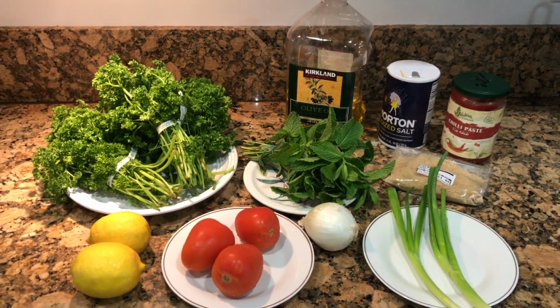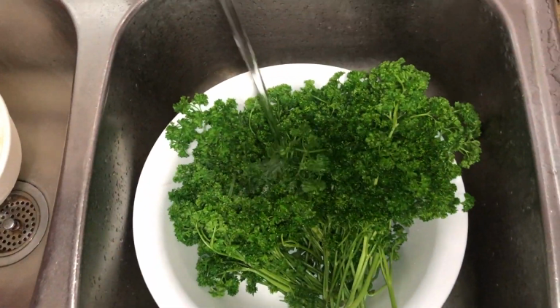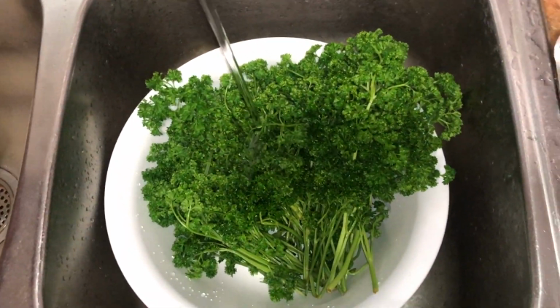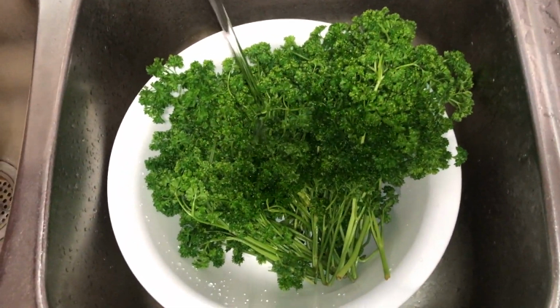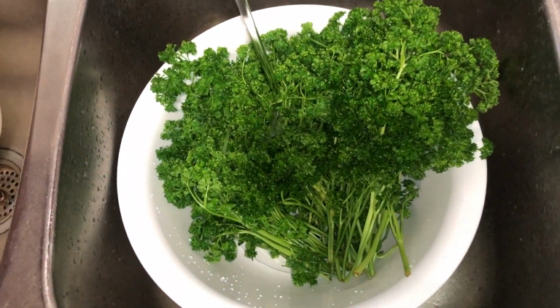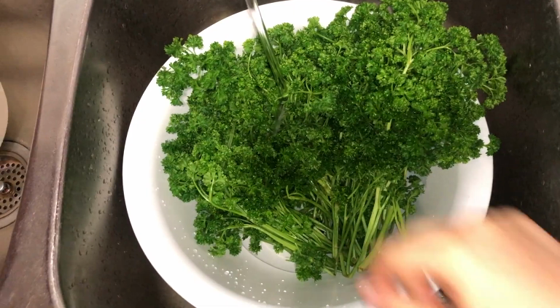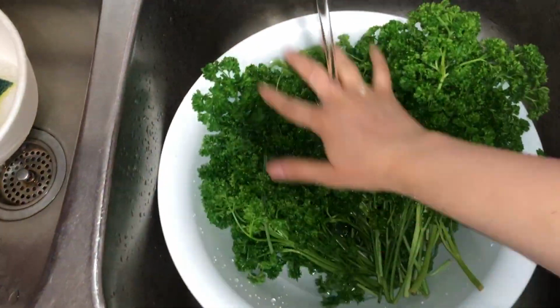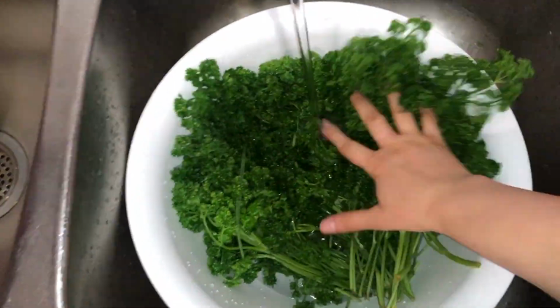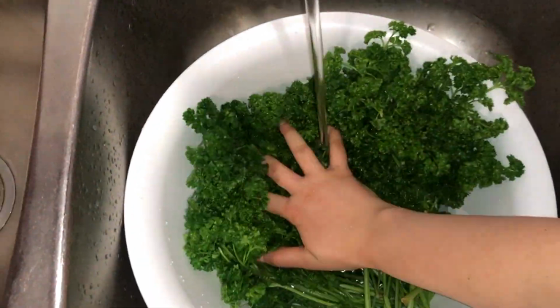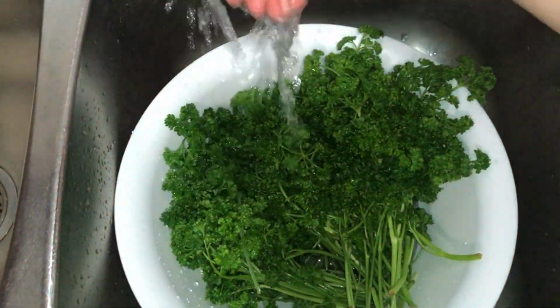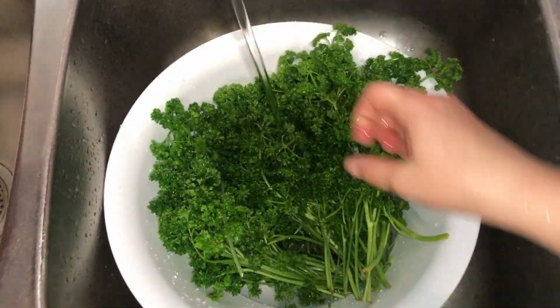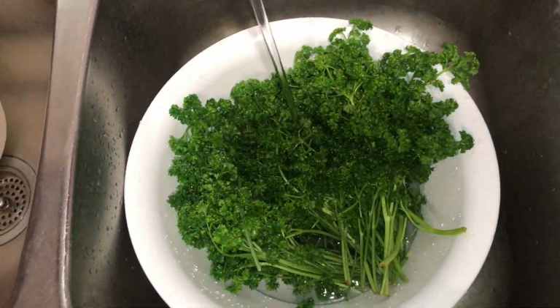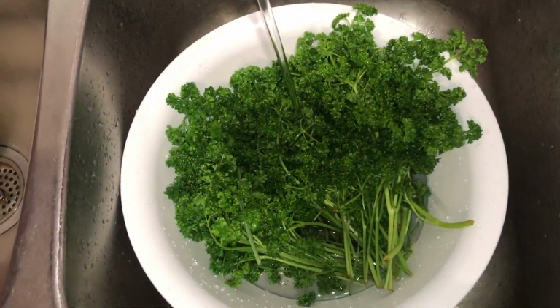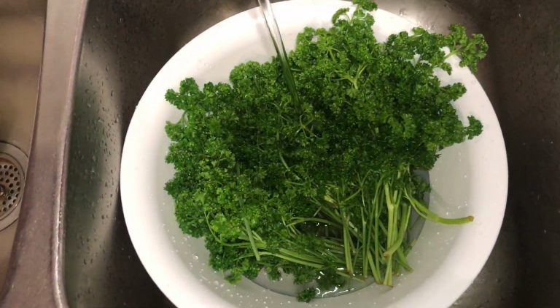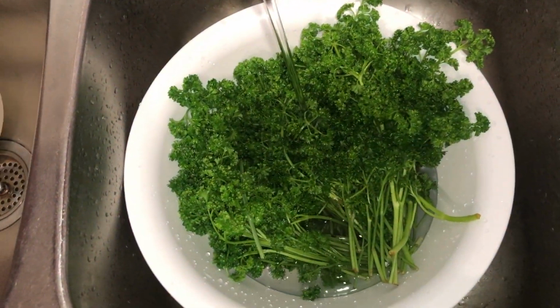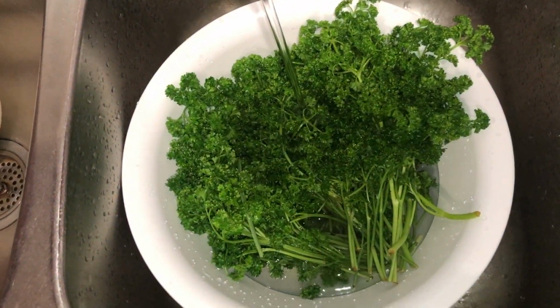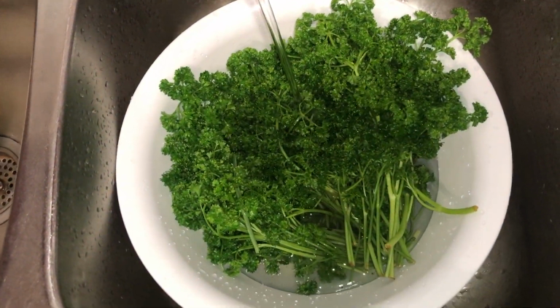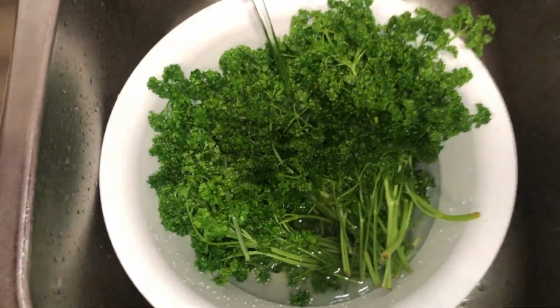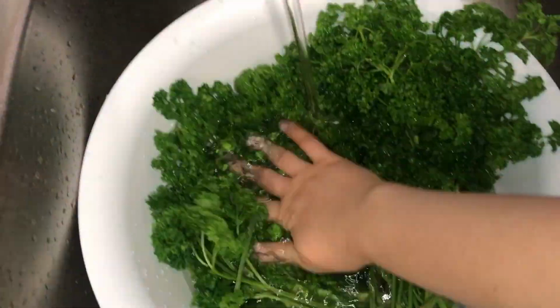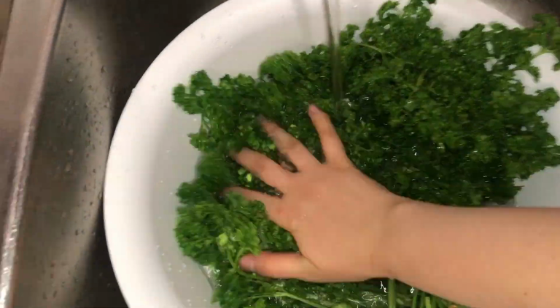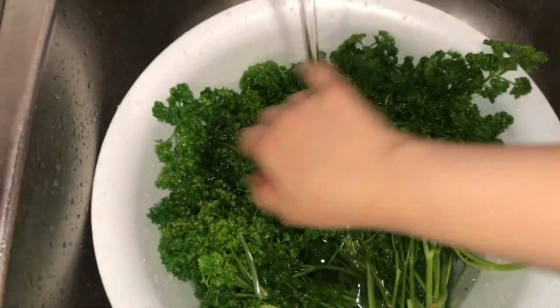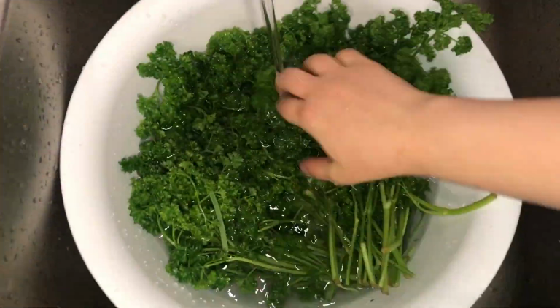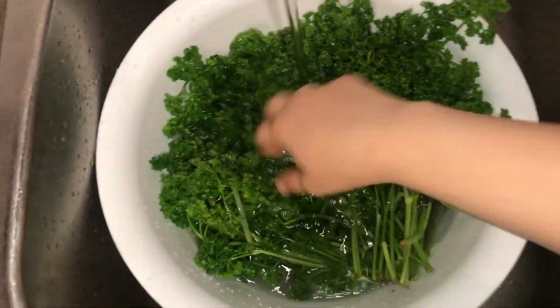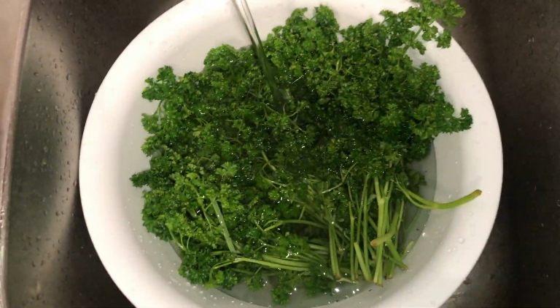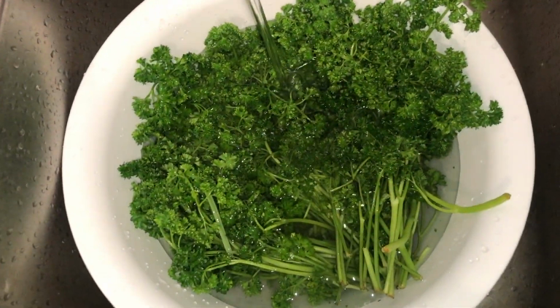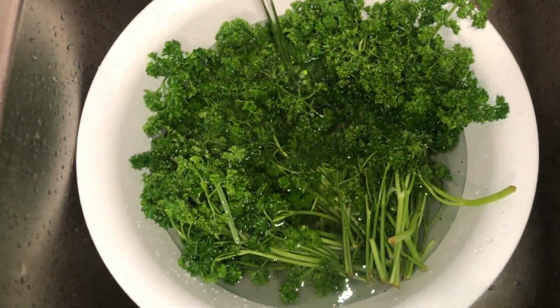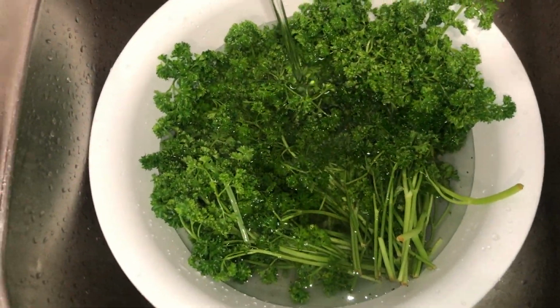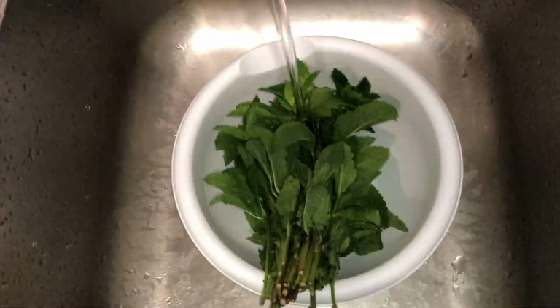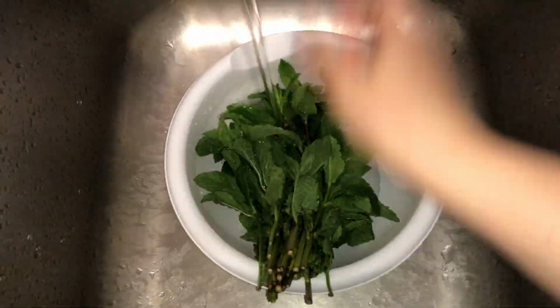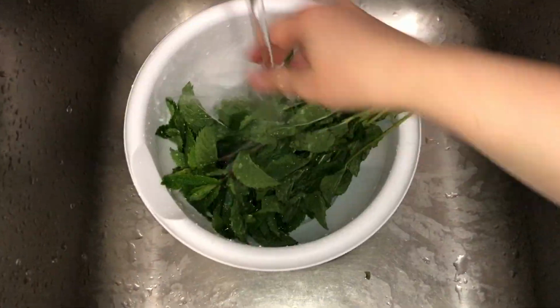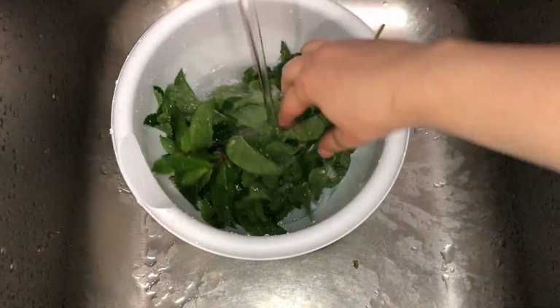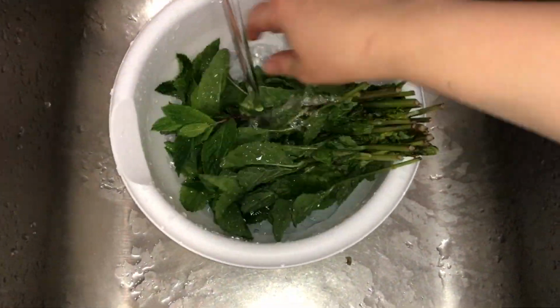Begin by rinsing your parsley several times. Repeat with the mint.